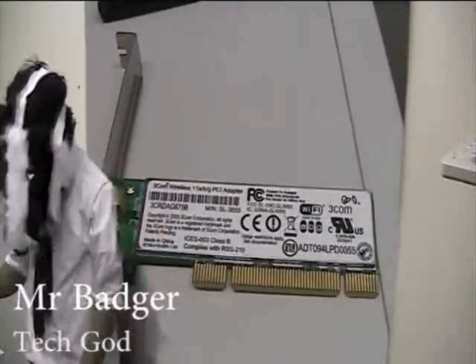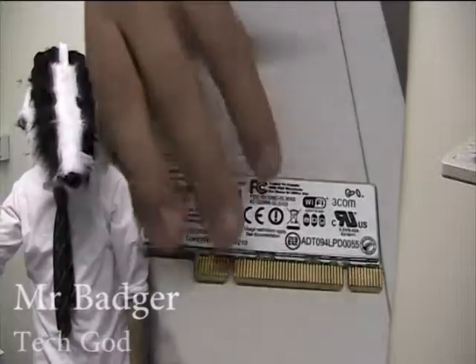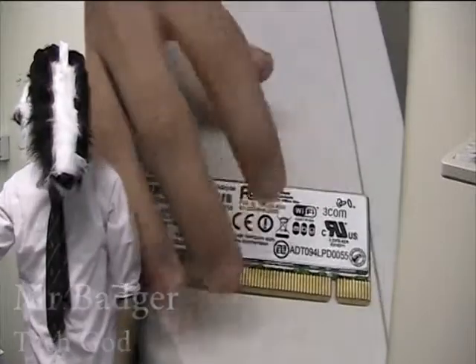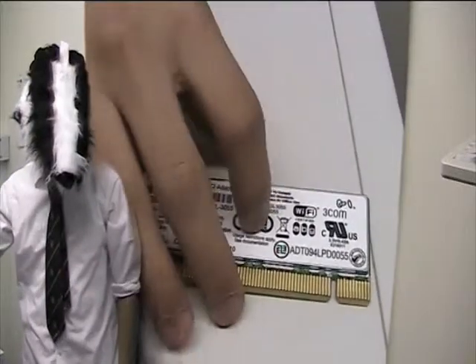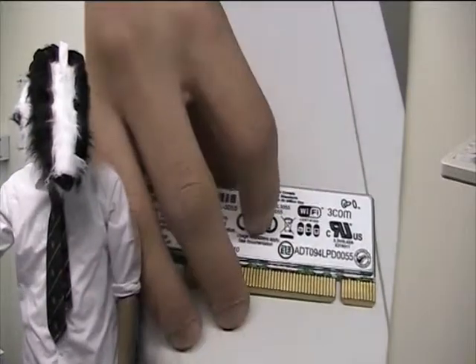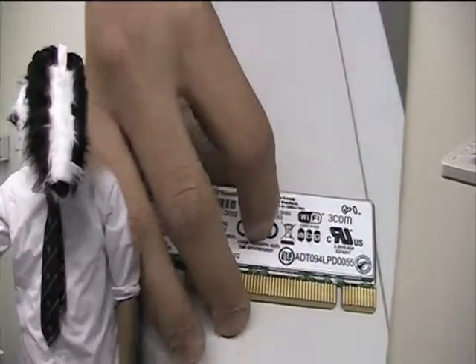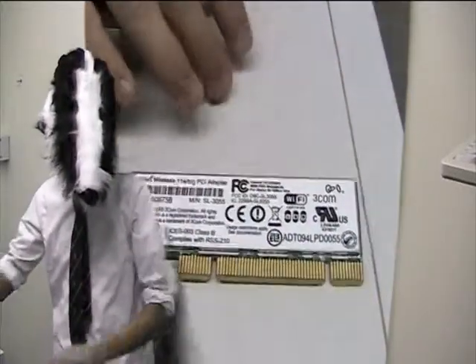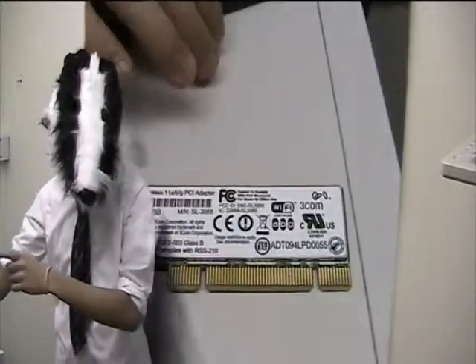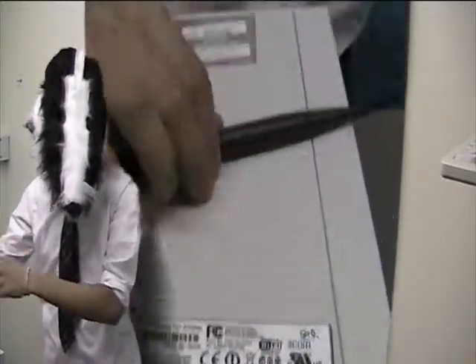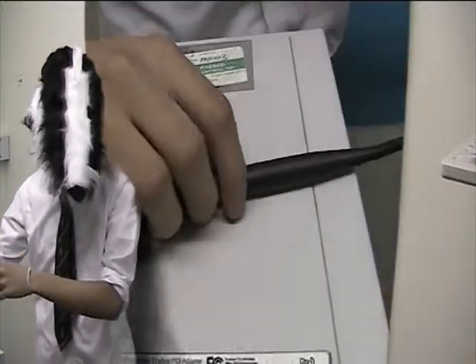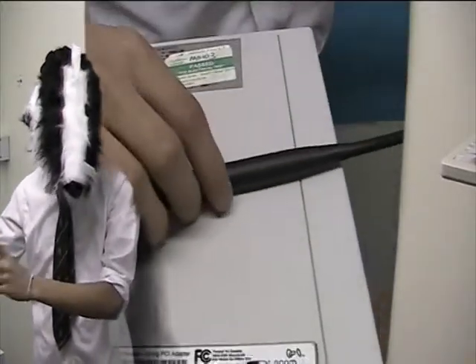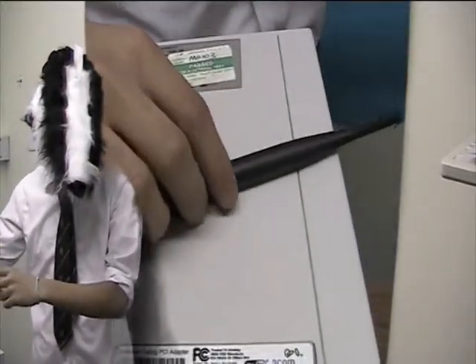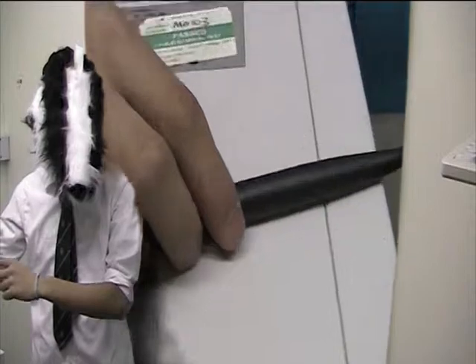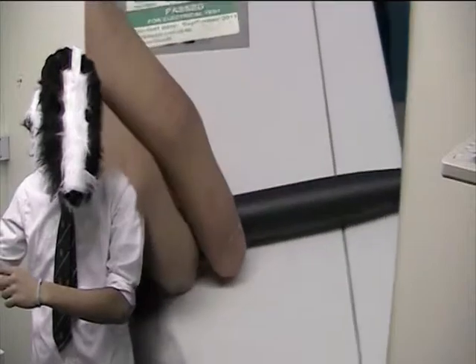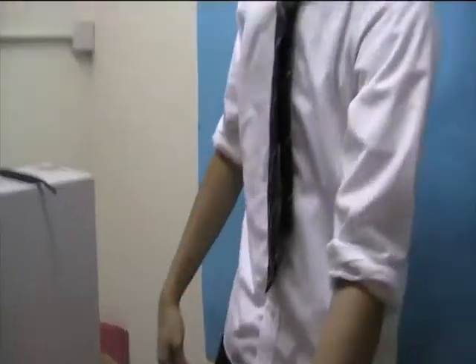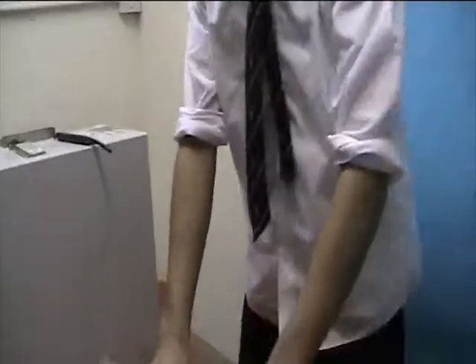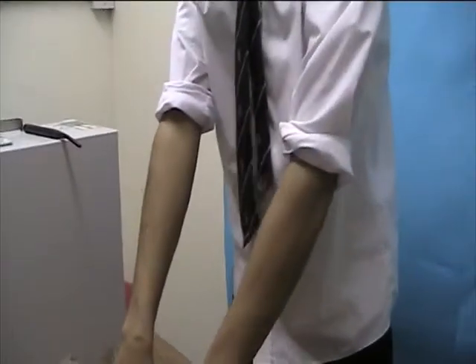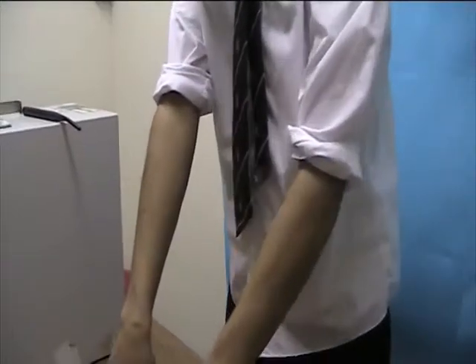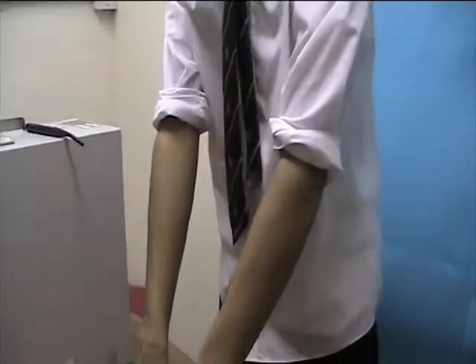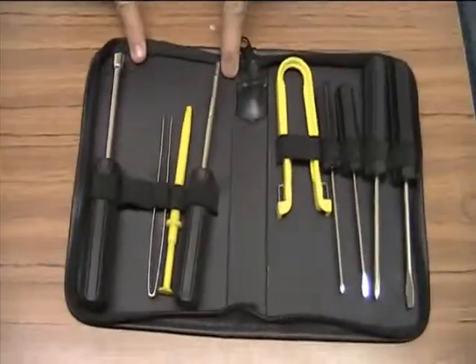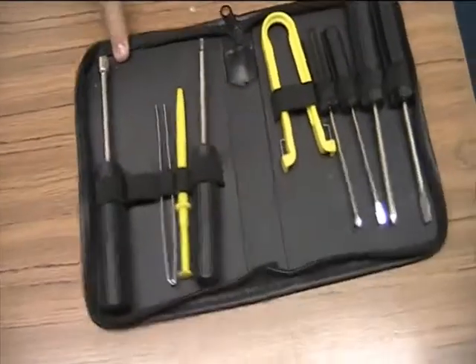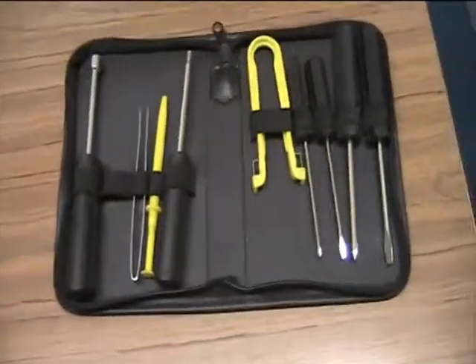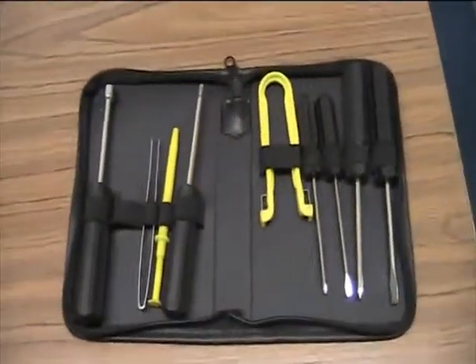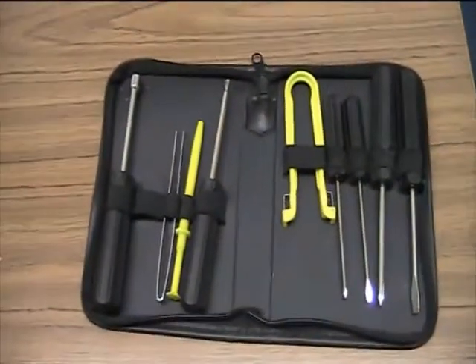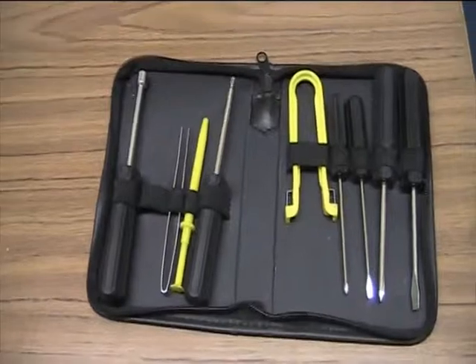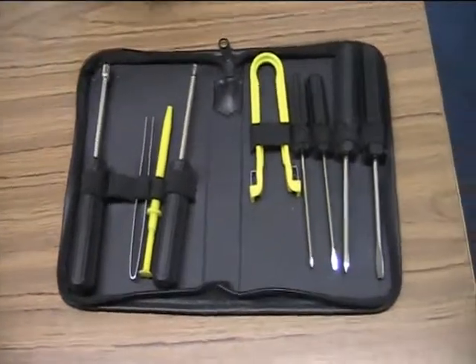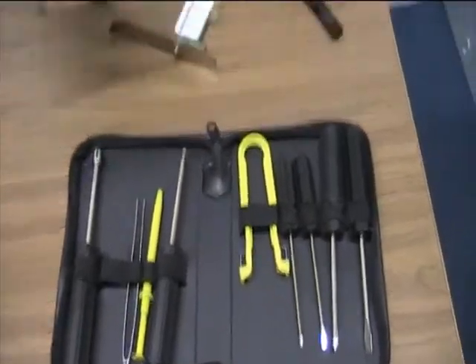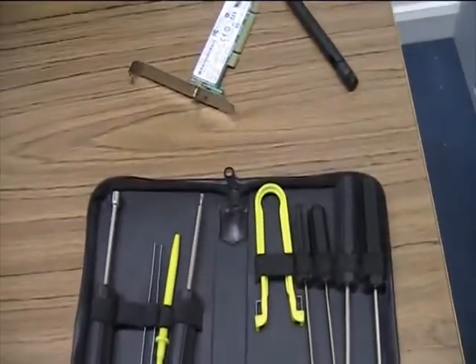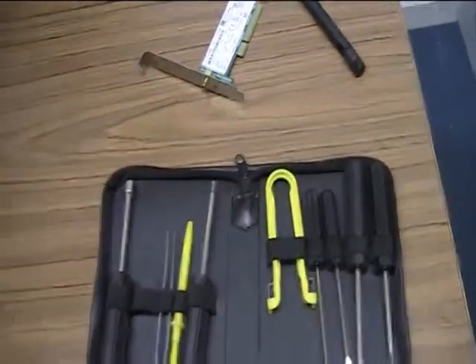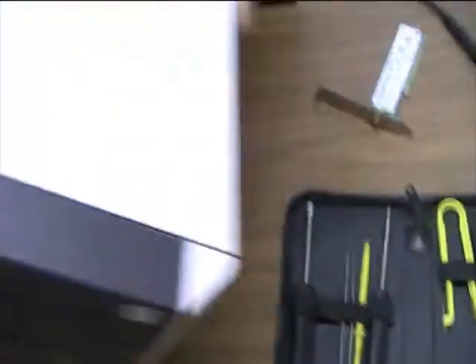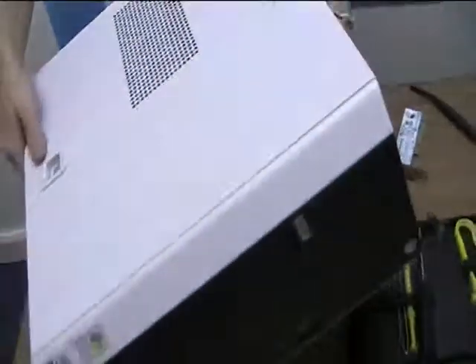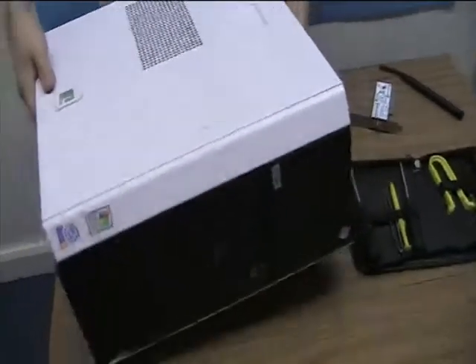Here we have our wireless card, and here we have the antenna that actually attracts the signal from the router. Here we have my friend, the toolkit, which we will definitely need, and the actual tower itself.